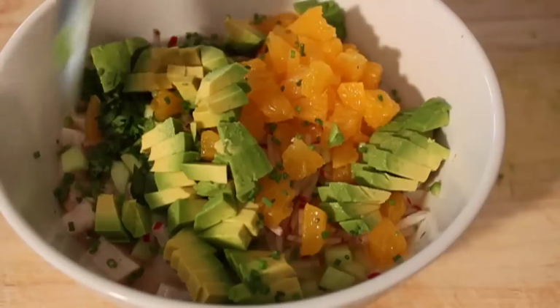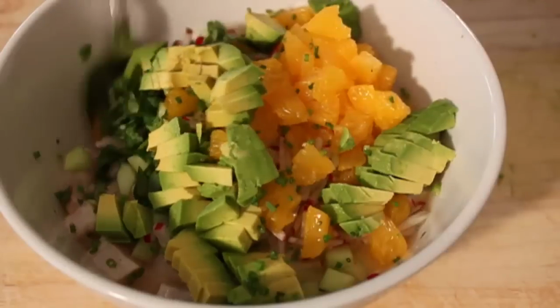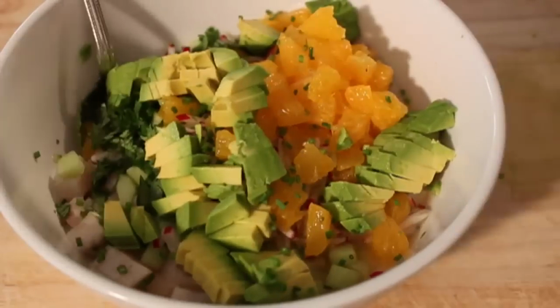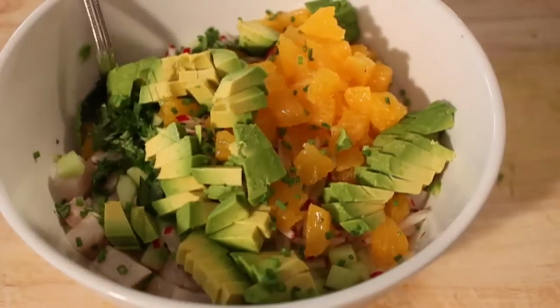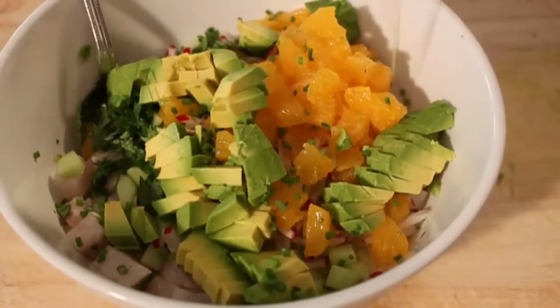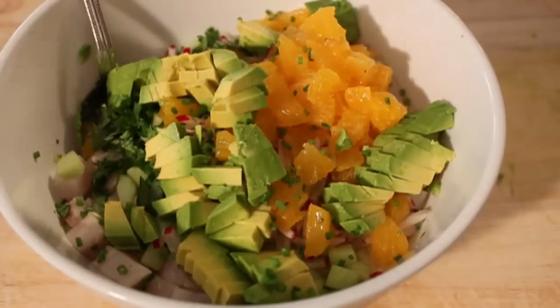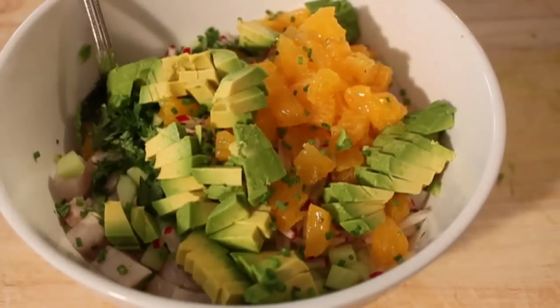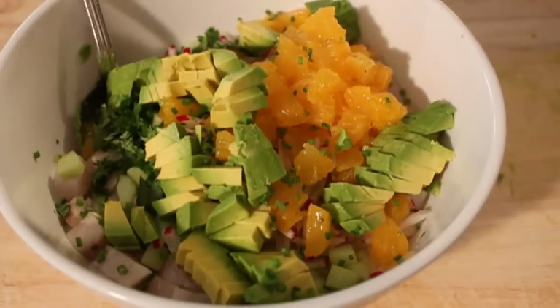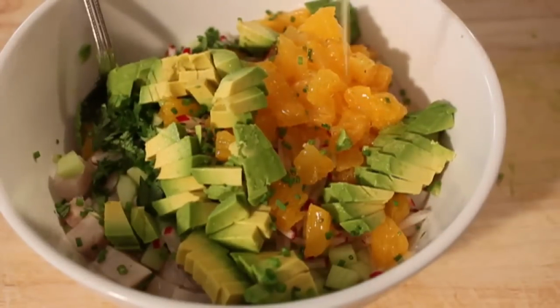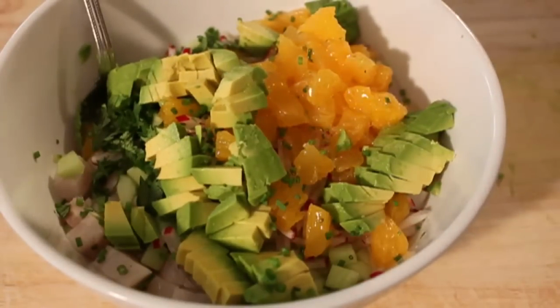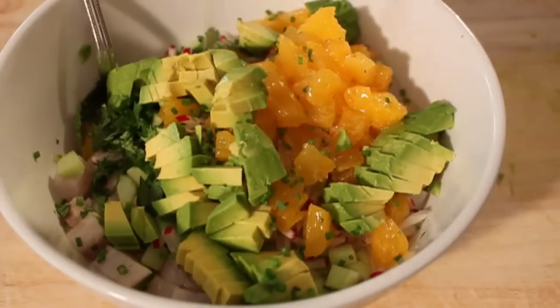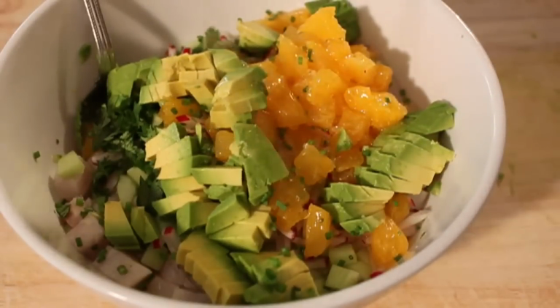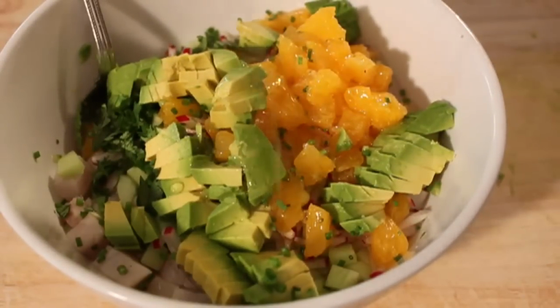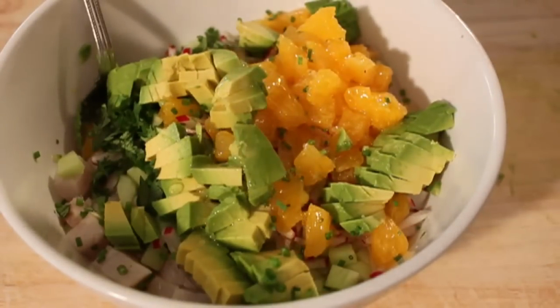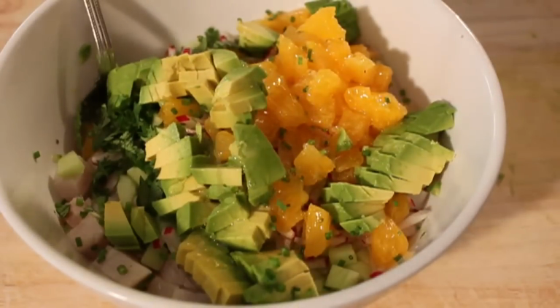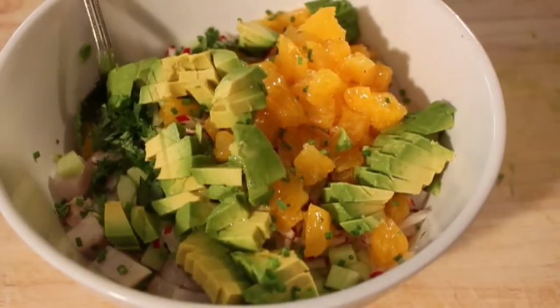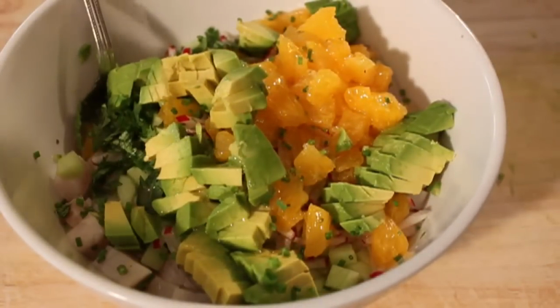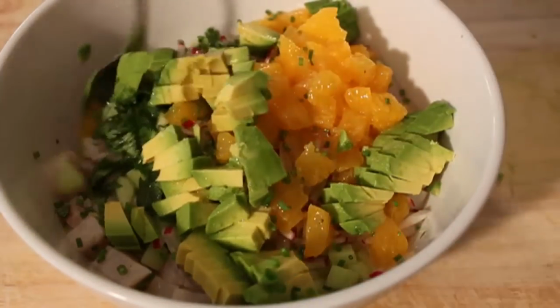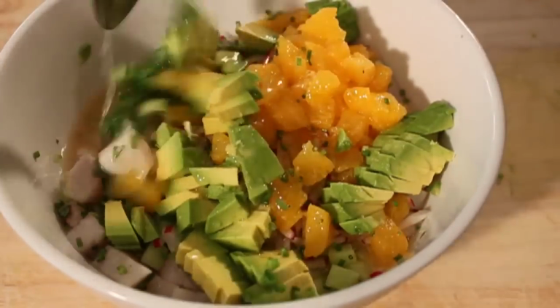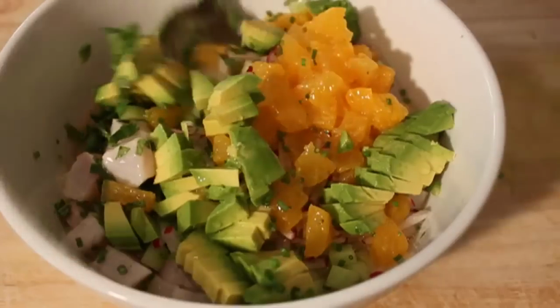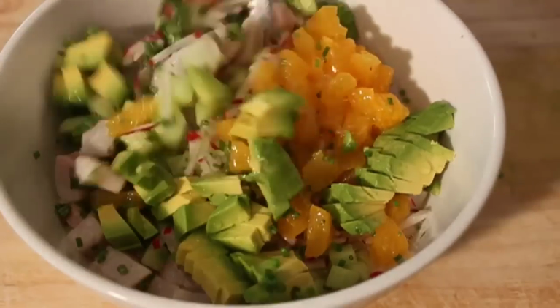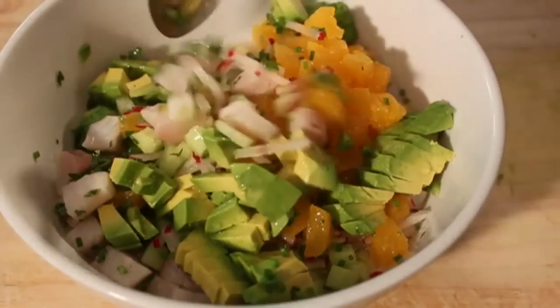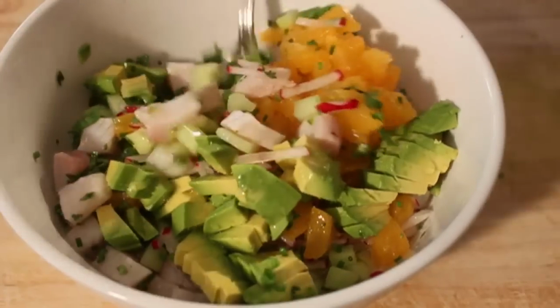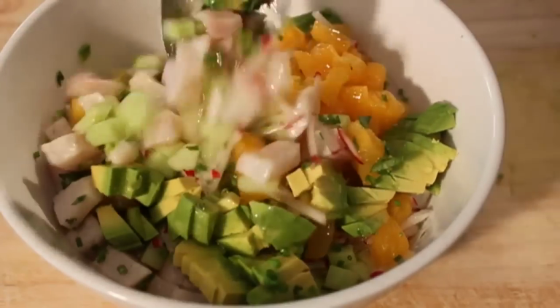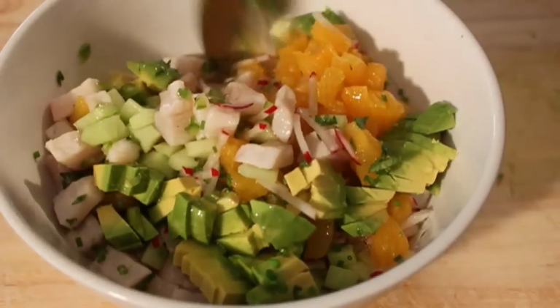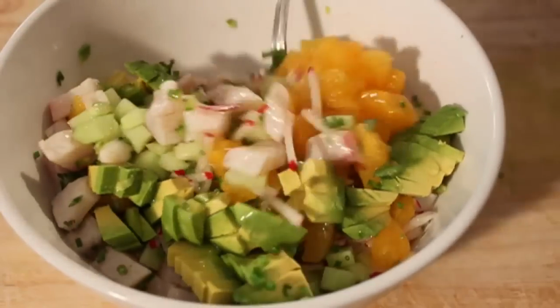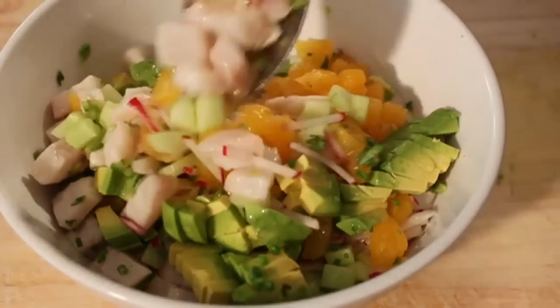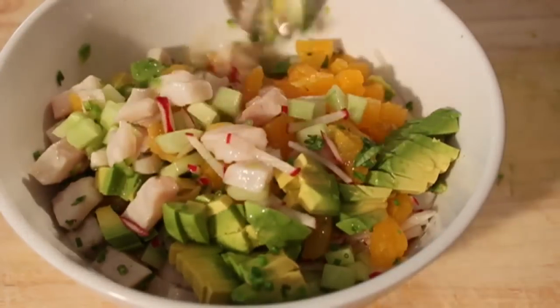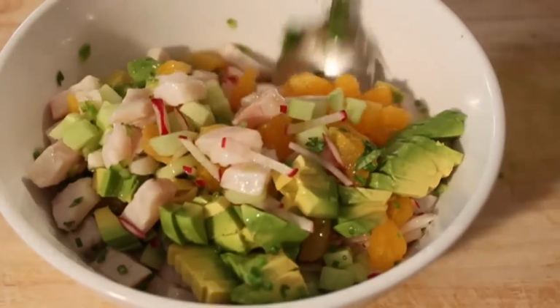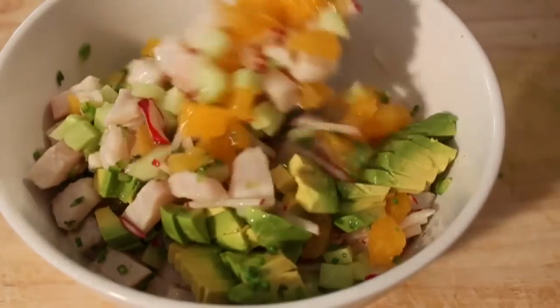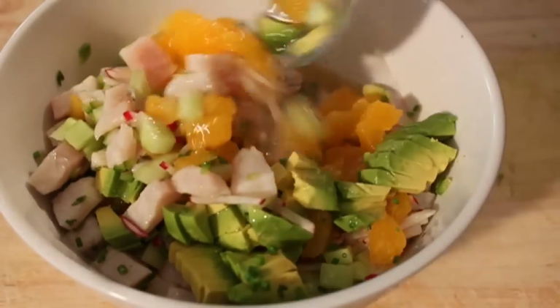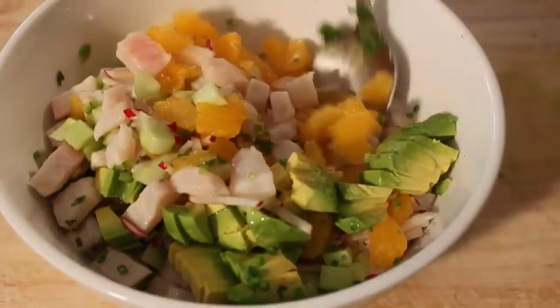Then I'm going to give it a nice splash of olive oil — not some really strong peppery extra virgin, something light and possibly fruity. So I'm going to drizzle in some olive oil, give this a toss, and we're ready. That's it — how amazingly simple is that?